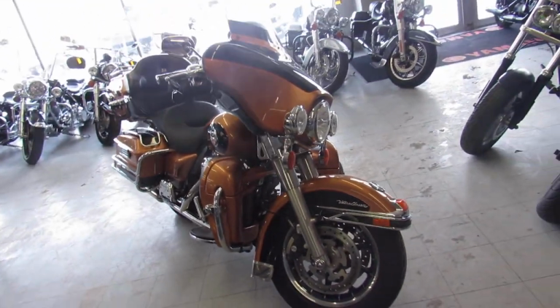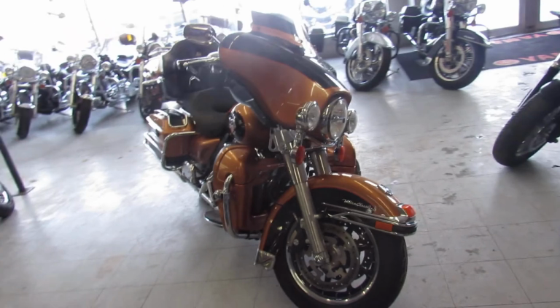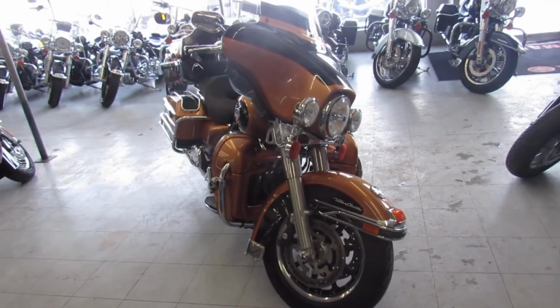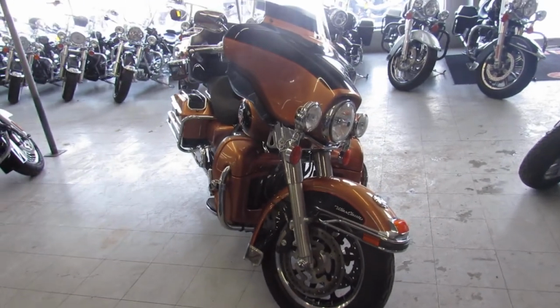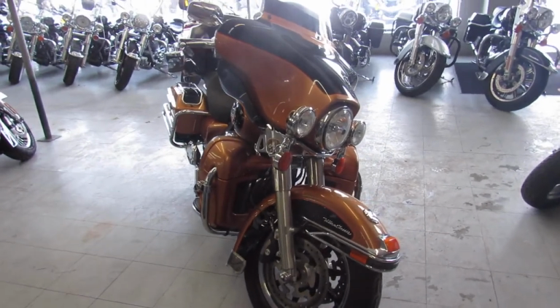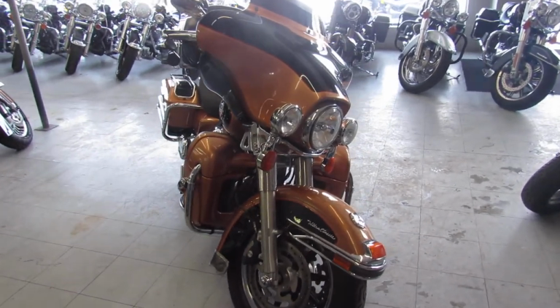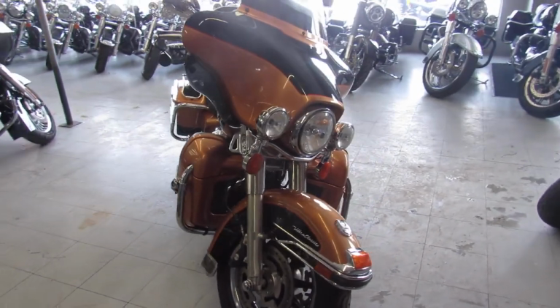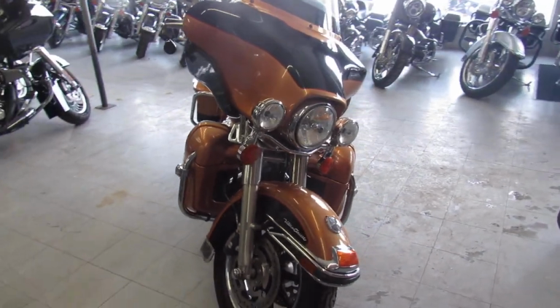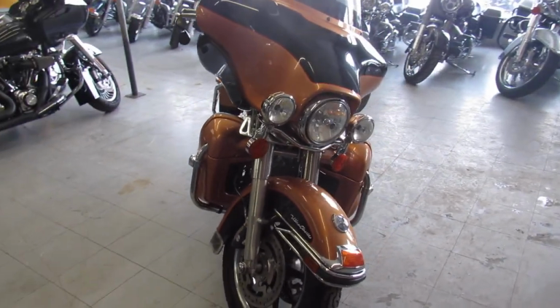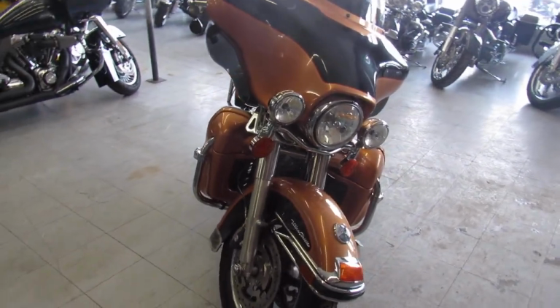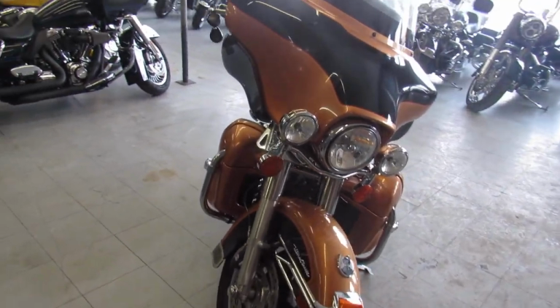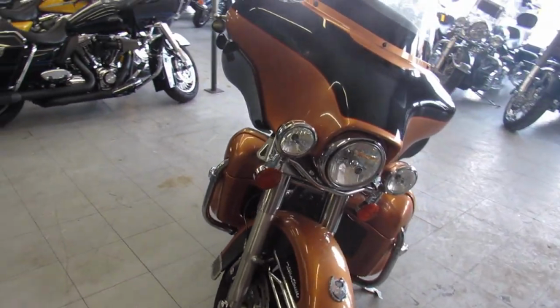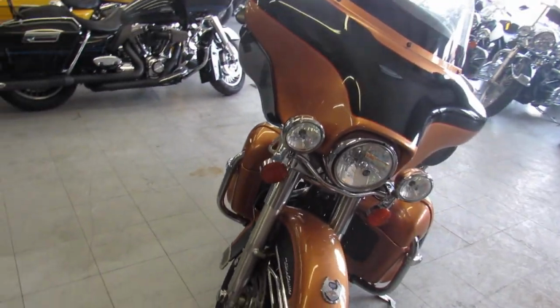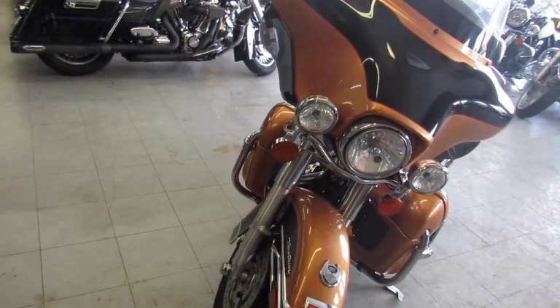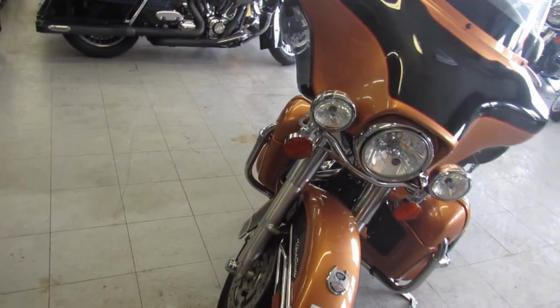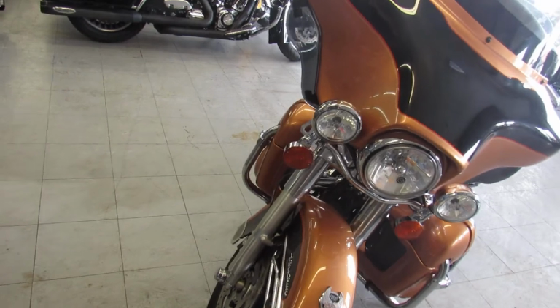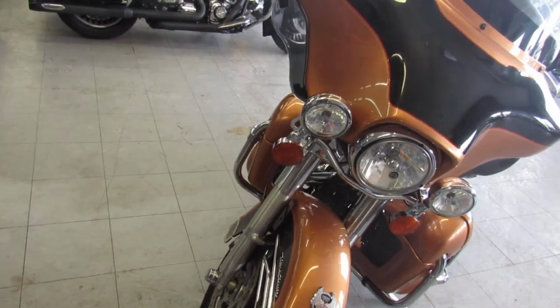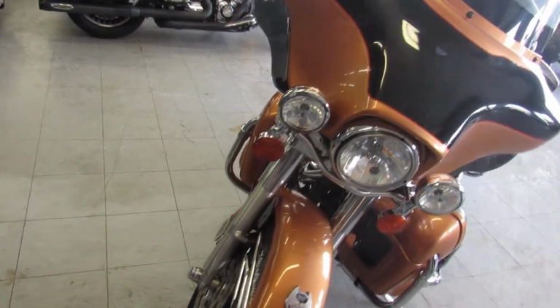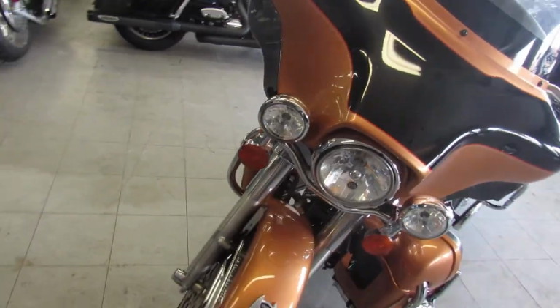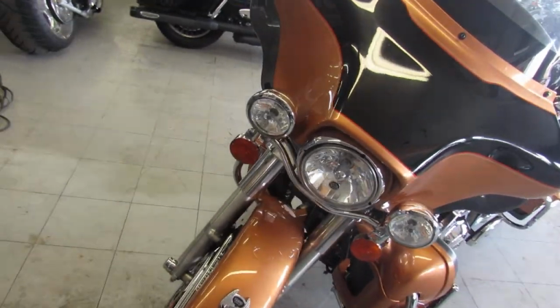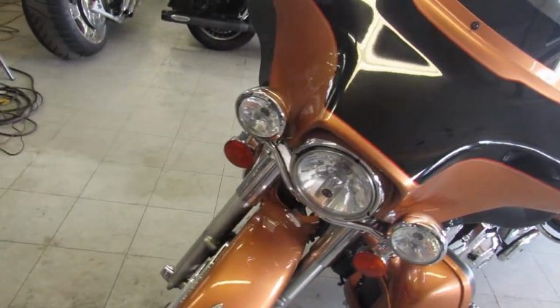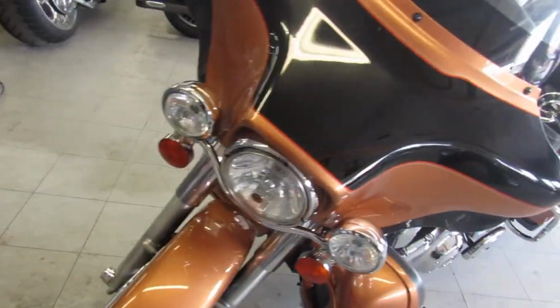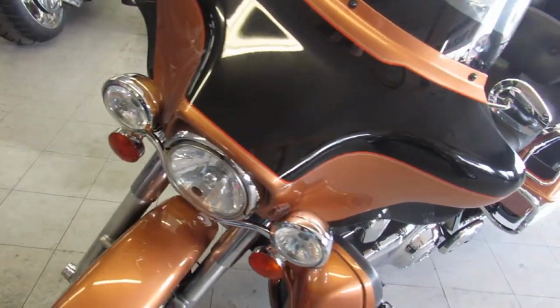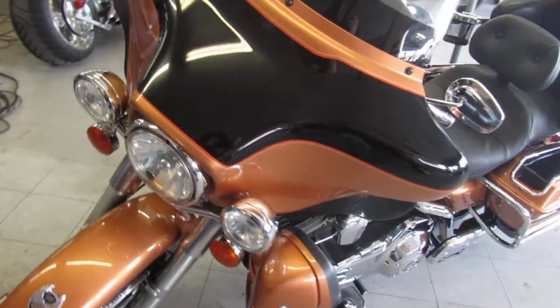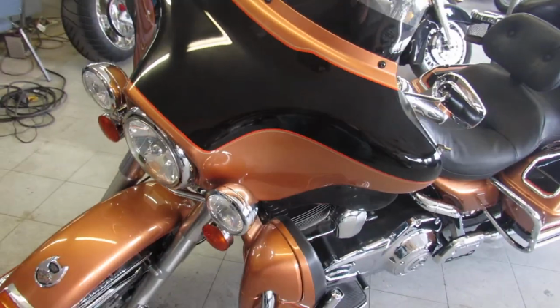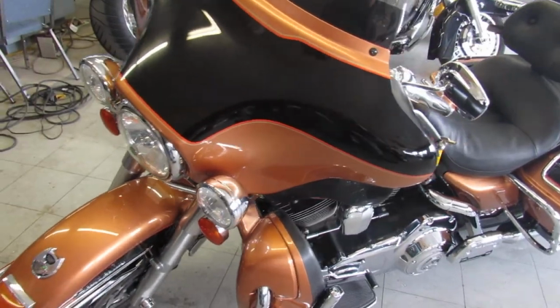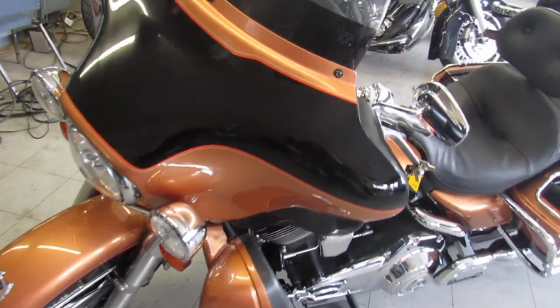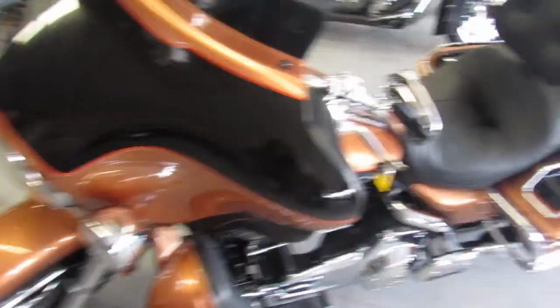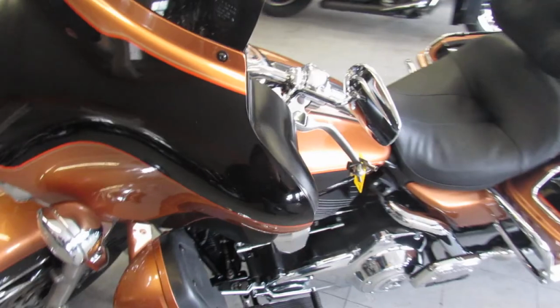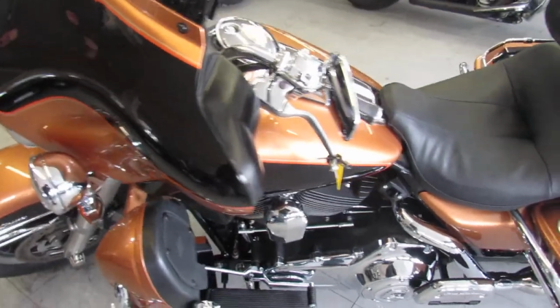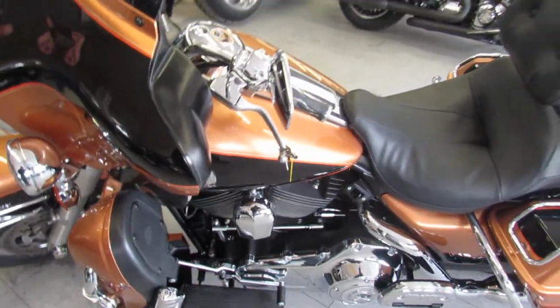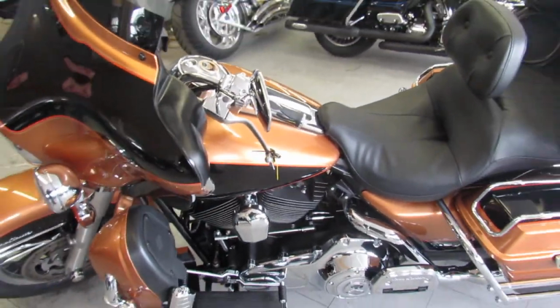Today I'm going to show you this used 2008 Harley Ultra Classic for sale. This is the 105th anniversary. The paint shines like new, guys. It's got chrome switches, chrome switch housings. It's a great bike.